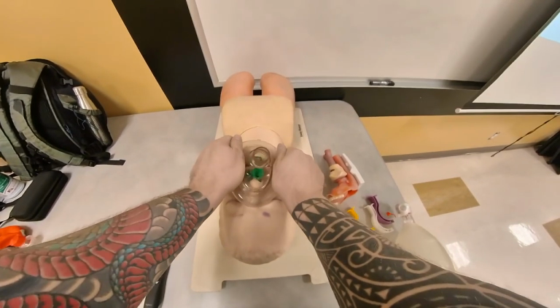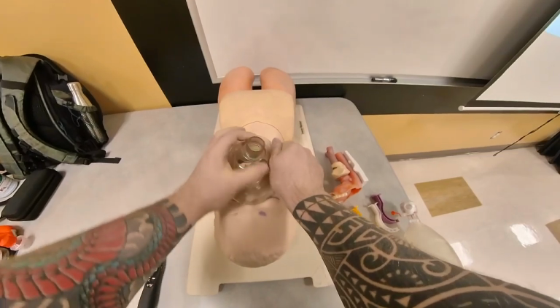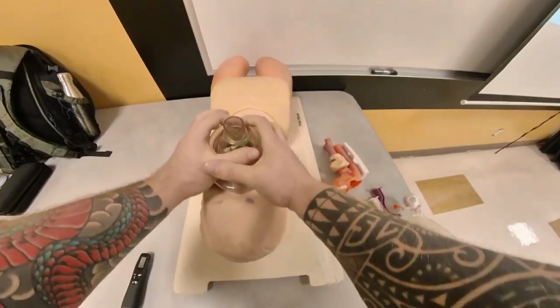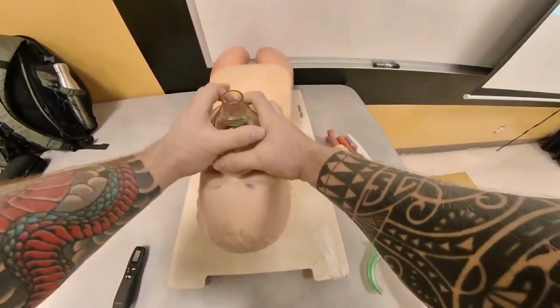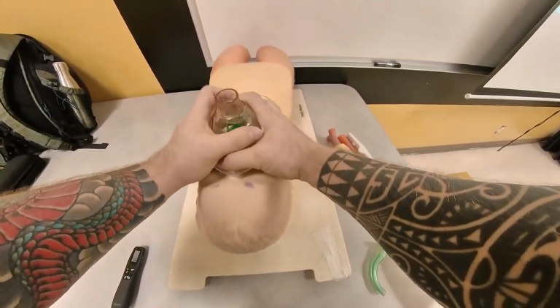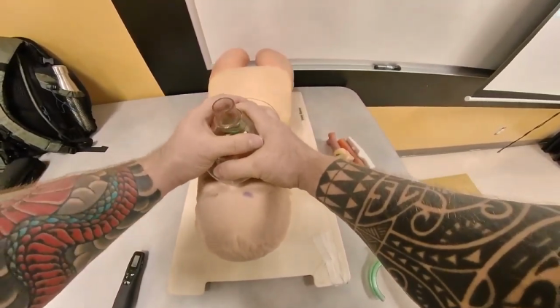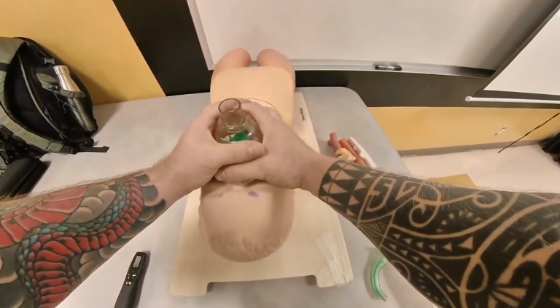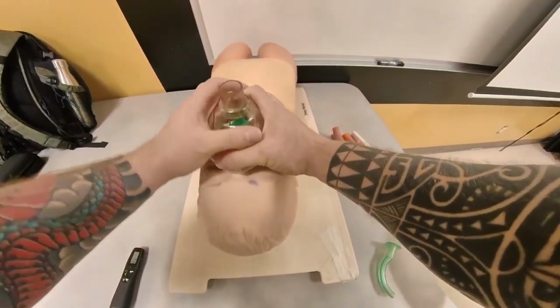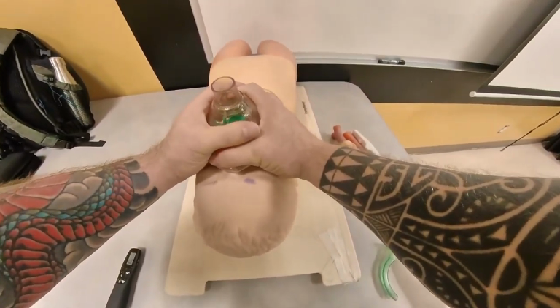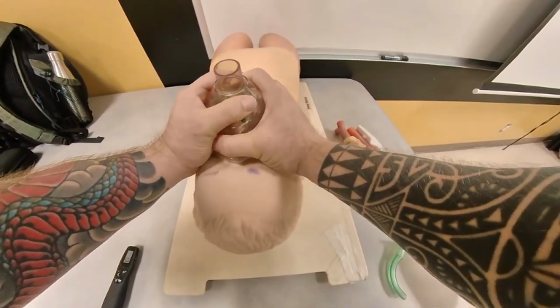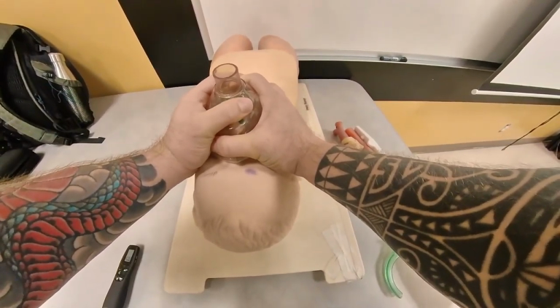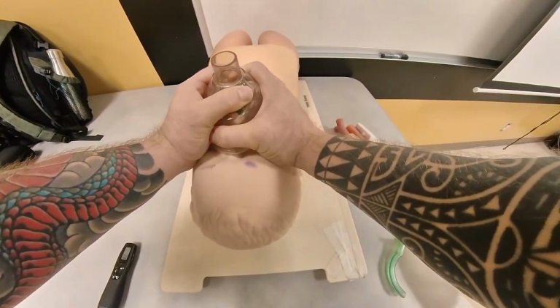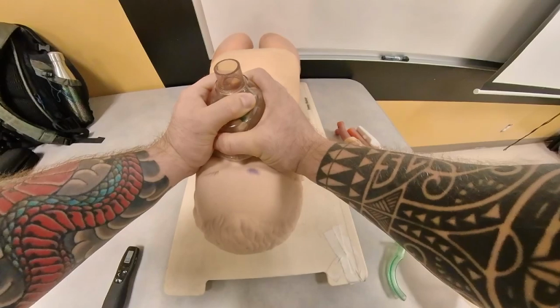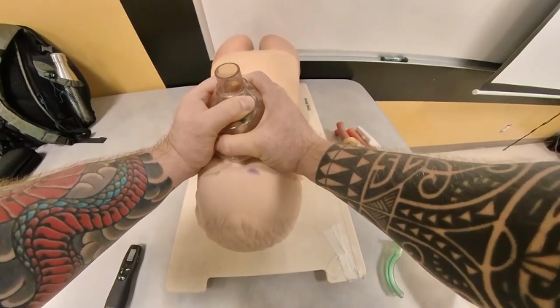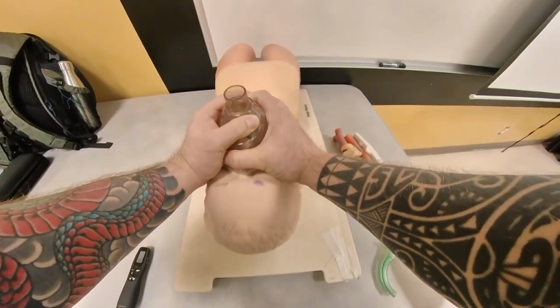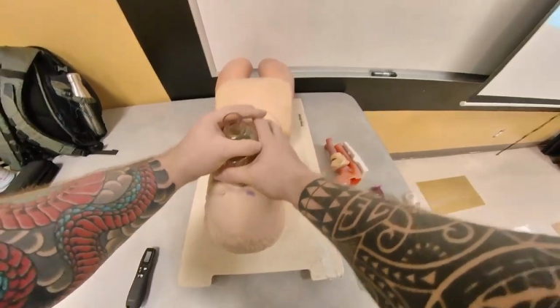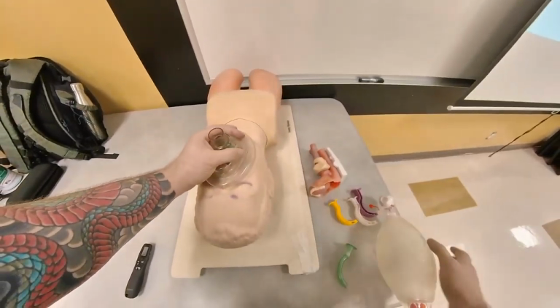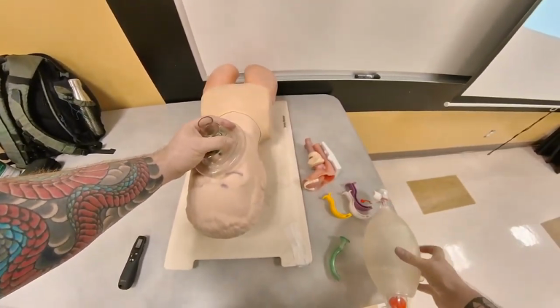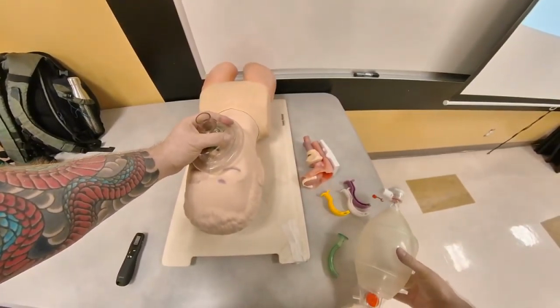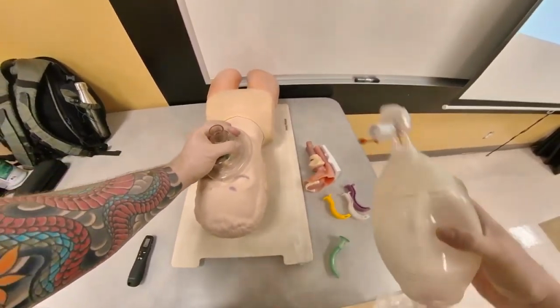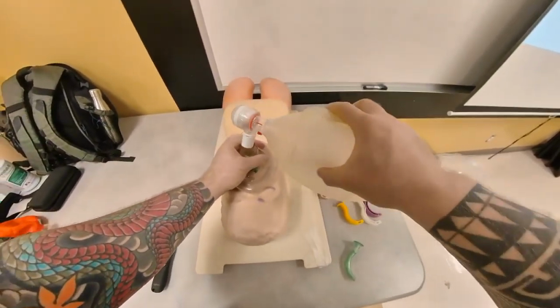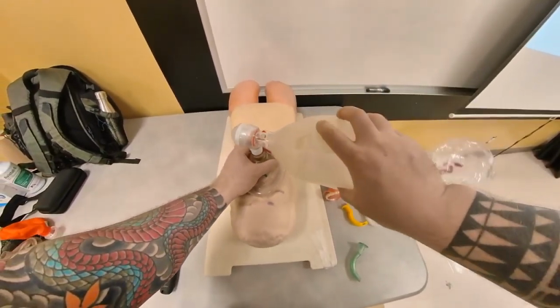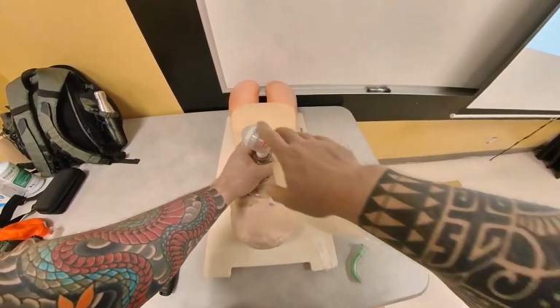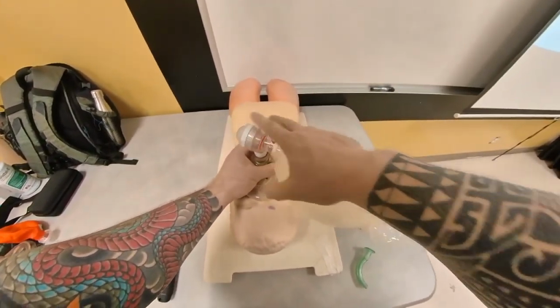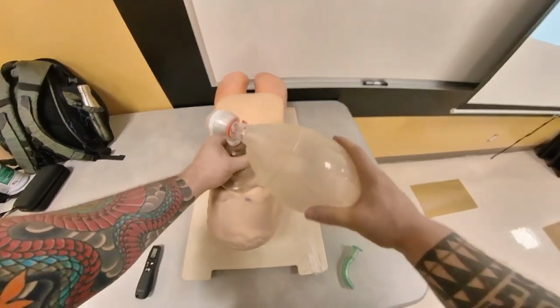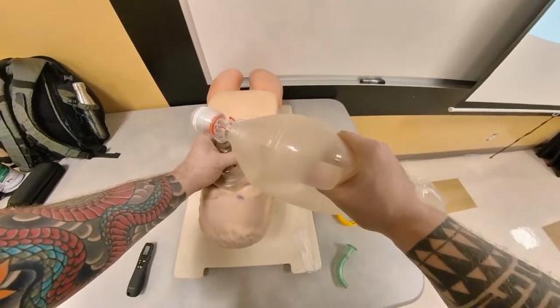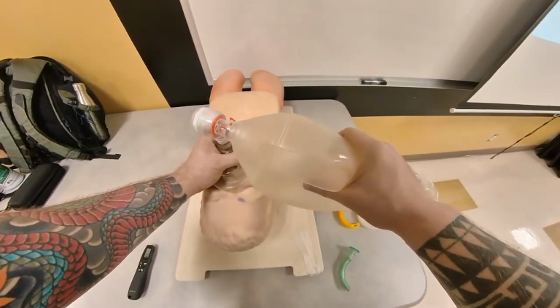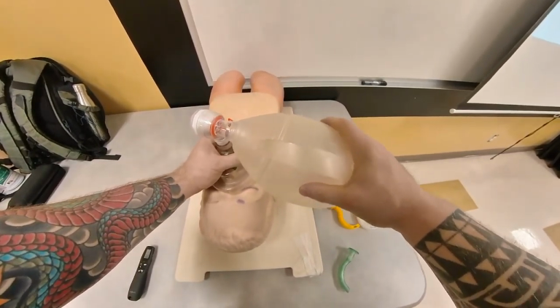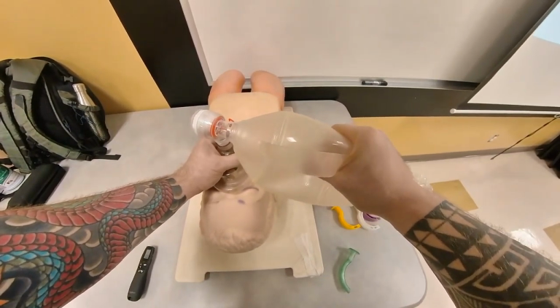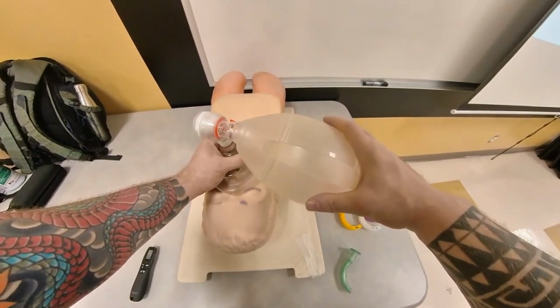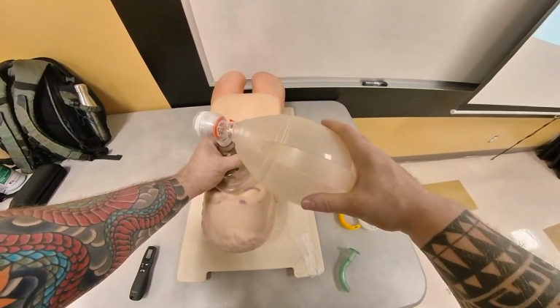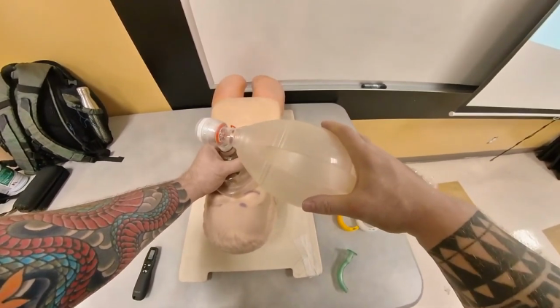You also tend to close the mouth when you squeeze two hands around the mask, and you tend to close the mouth this way as well. An OPA will prevent you from doing that so that you can ventilate the patient.